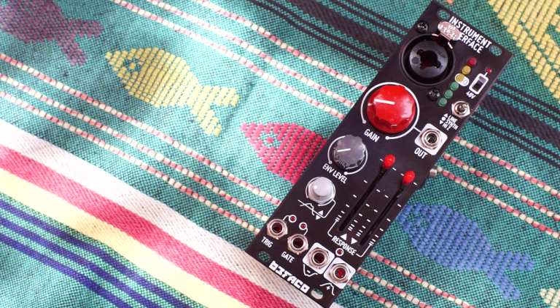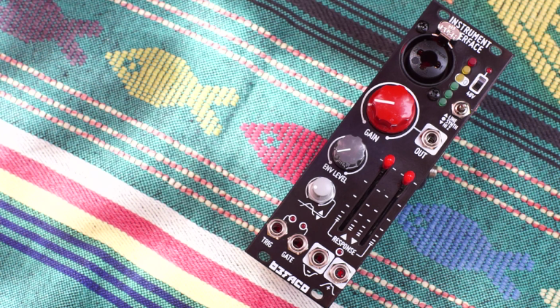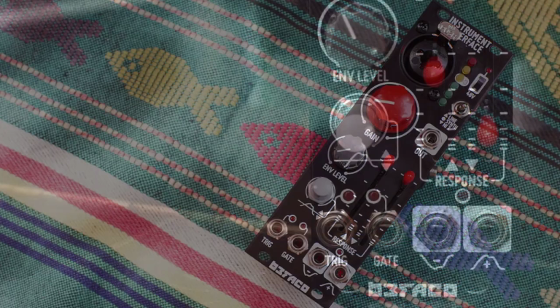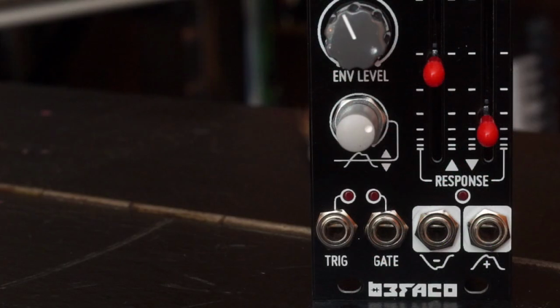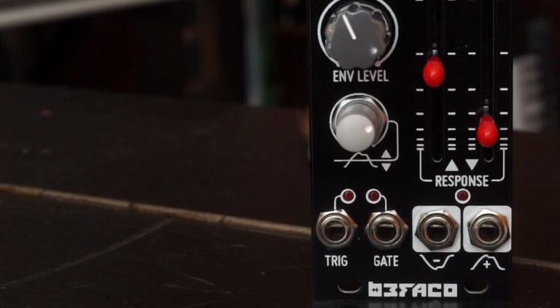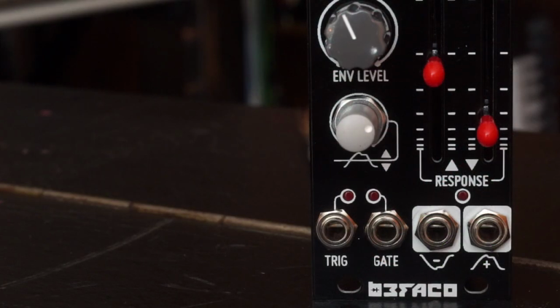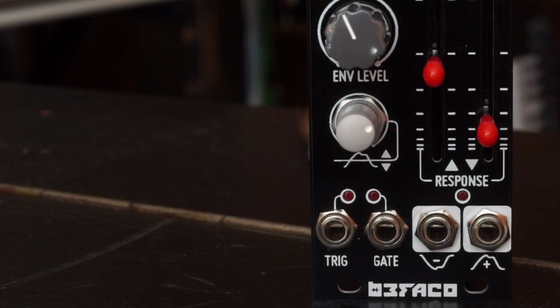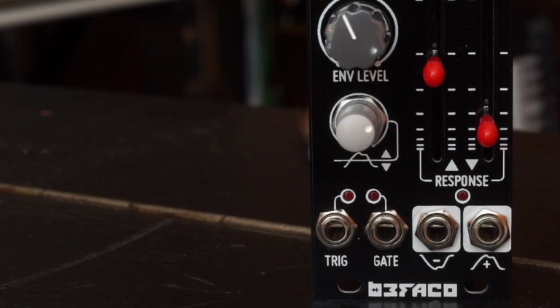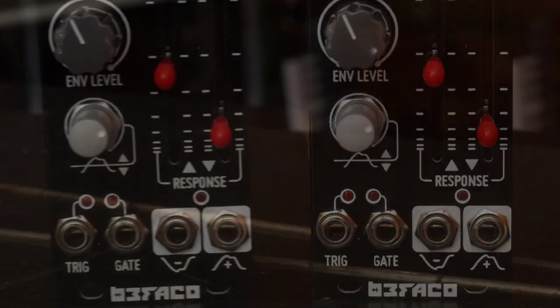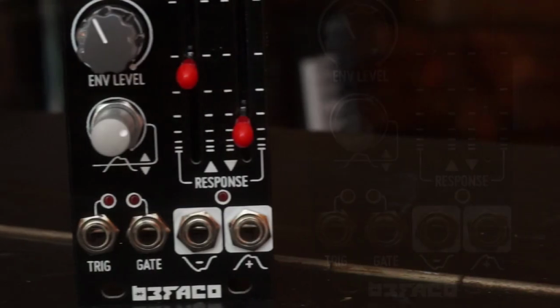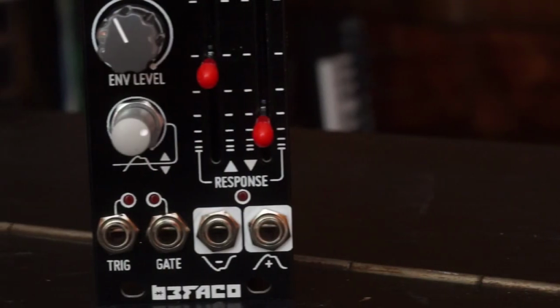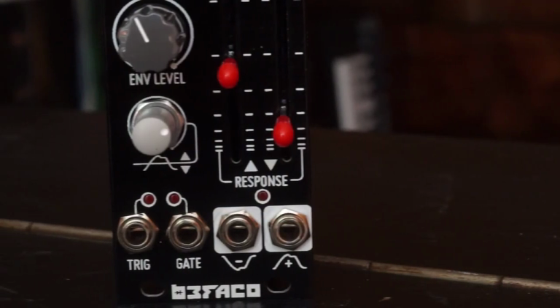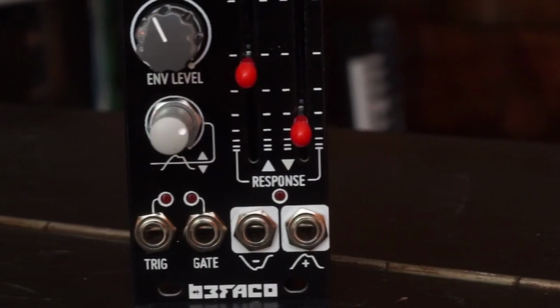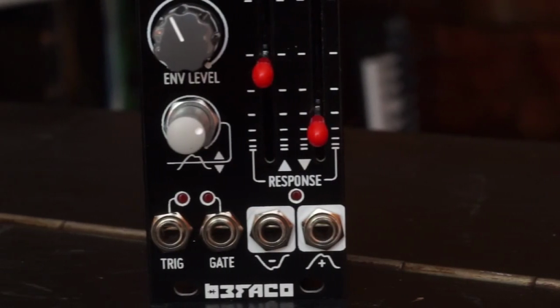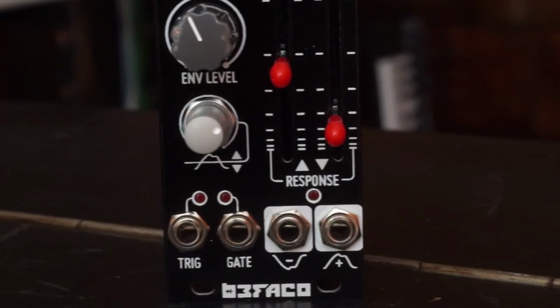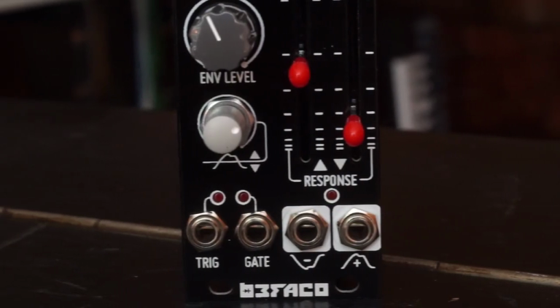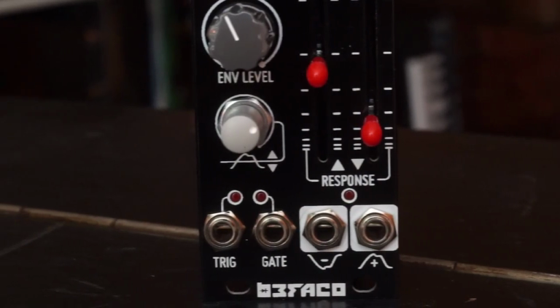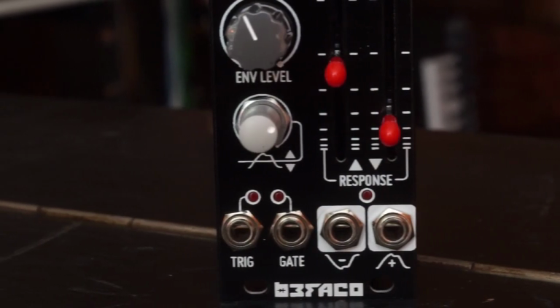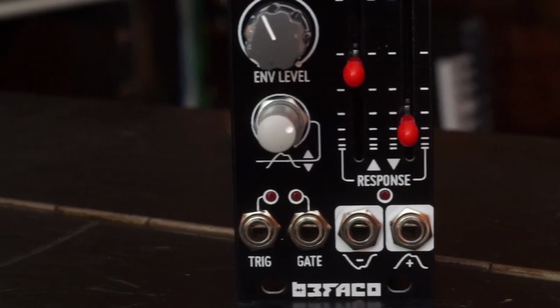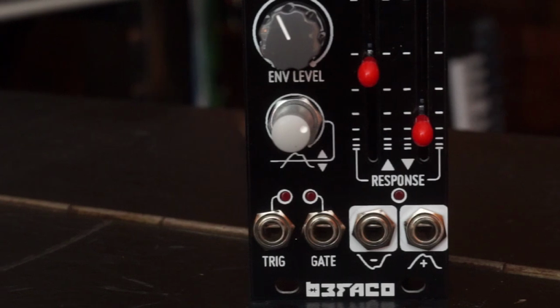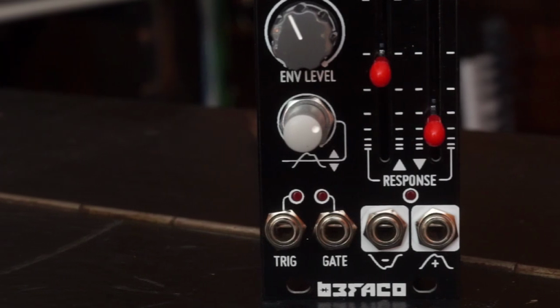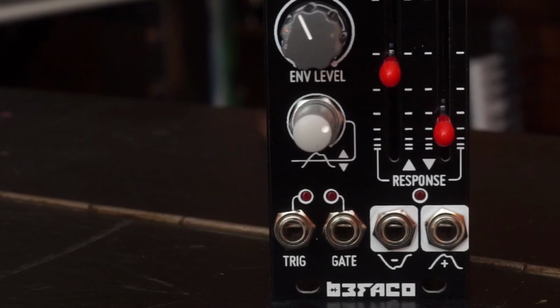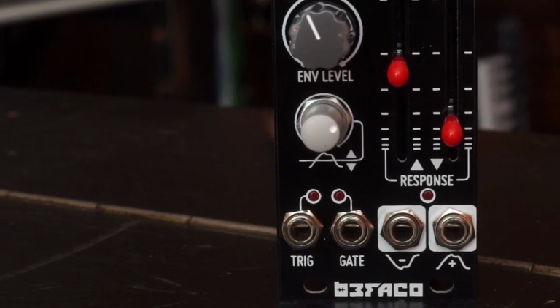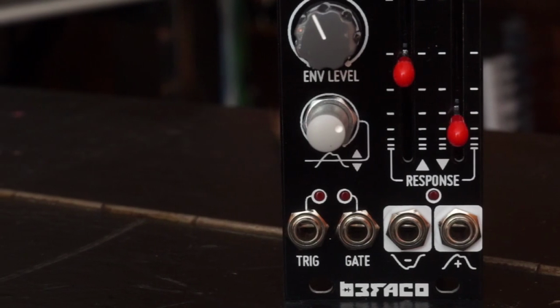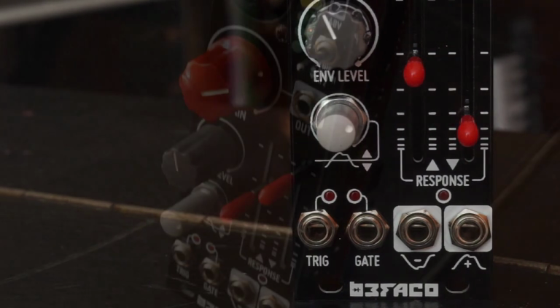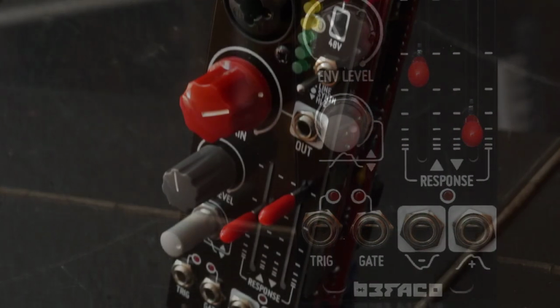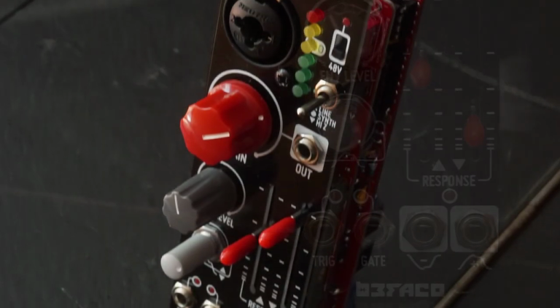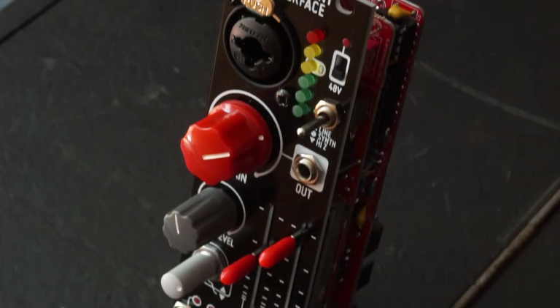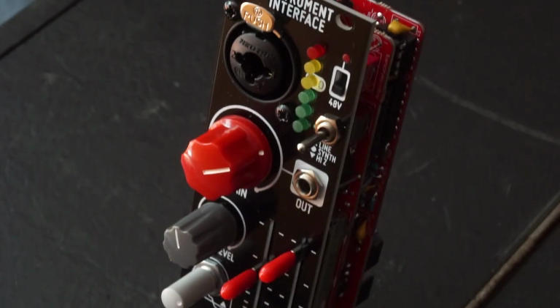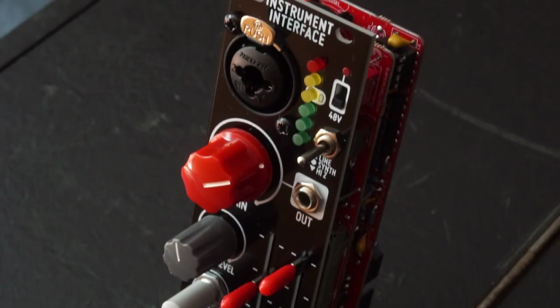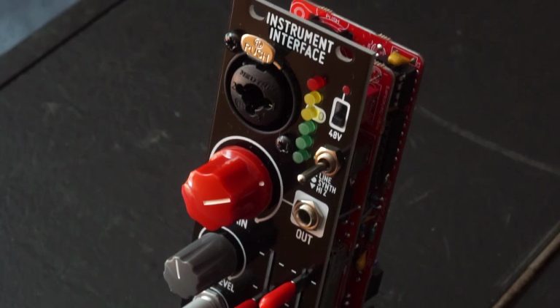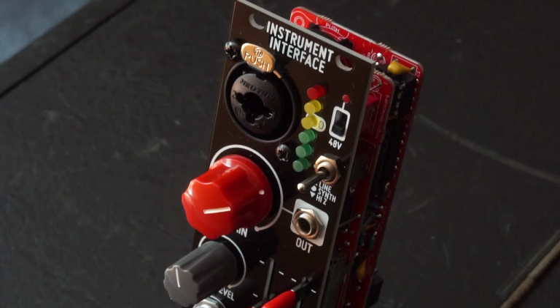And that's not all. The module also includes an envelope follower, complete with level and threshold controls, triggering gate outputs, positive and inverted envelope outputs, and attack and decay response faders. All tightly but ergonomically accessible on an 8HP black panel.